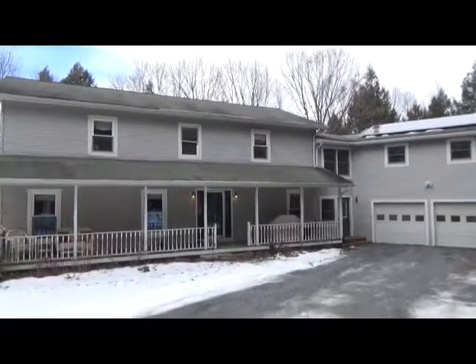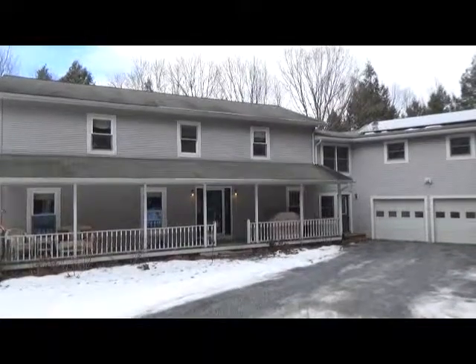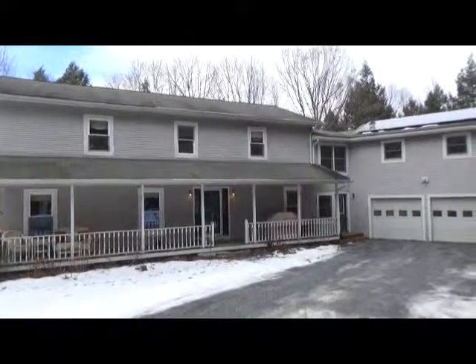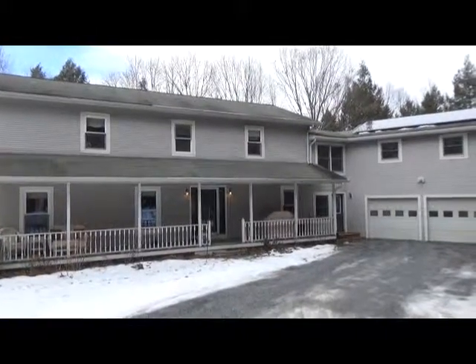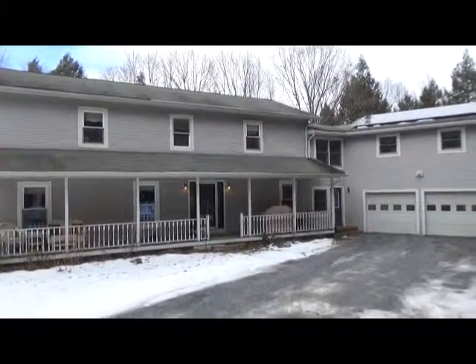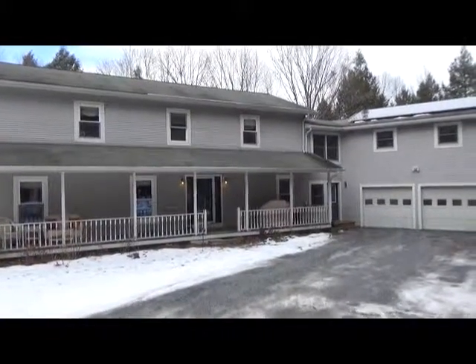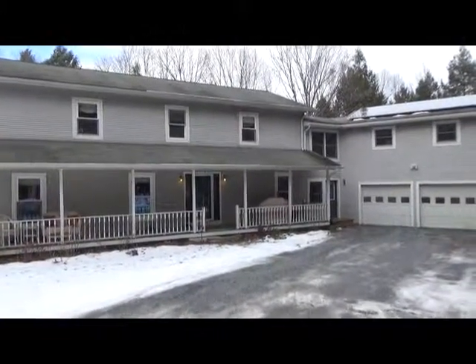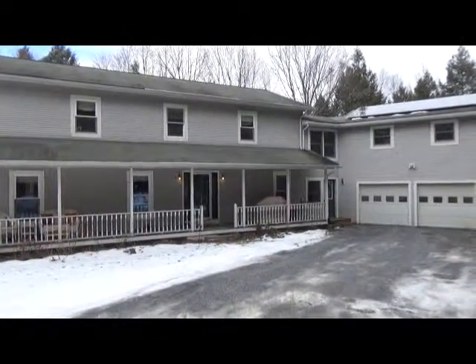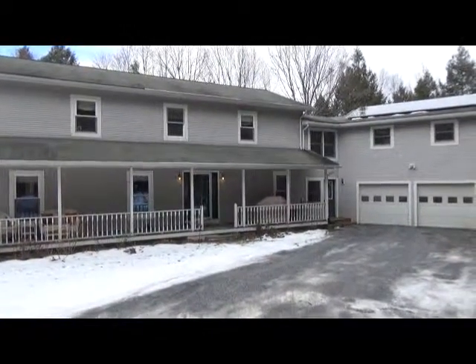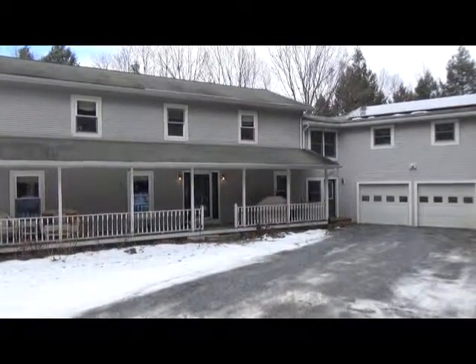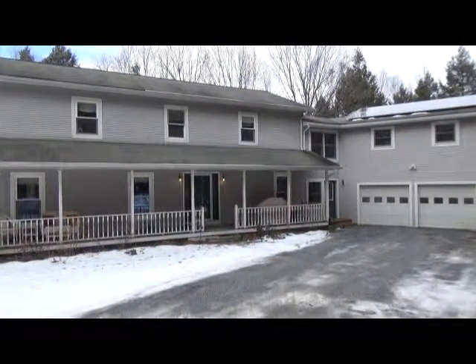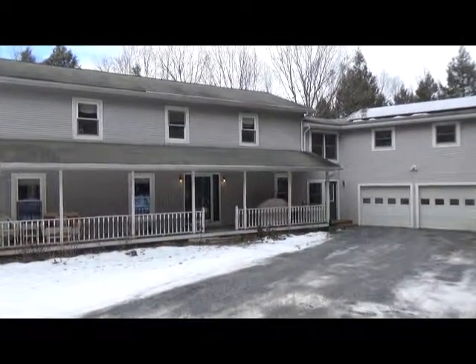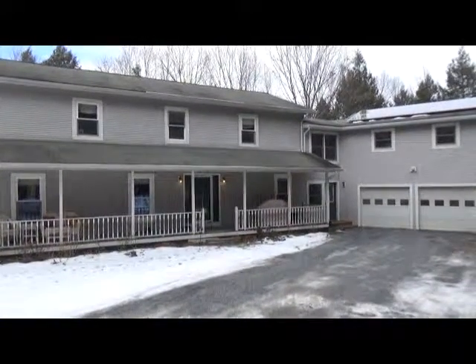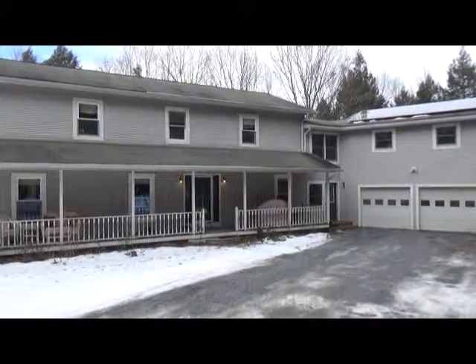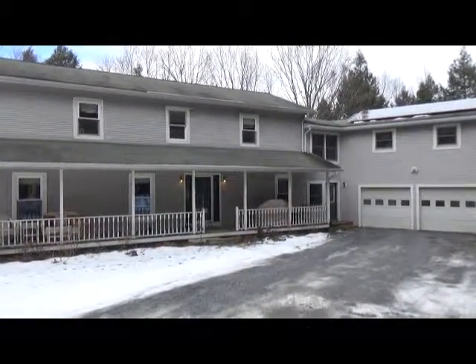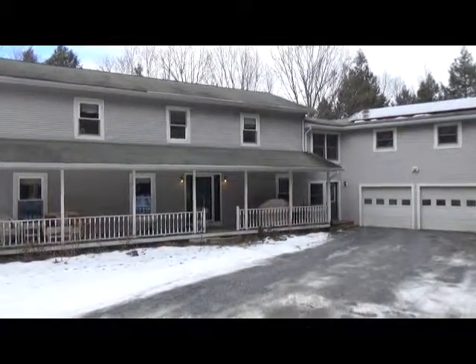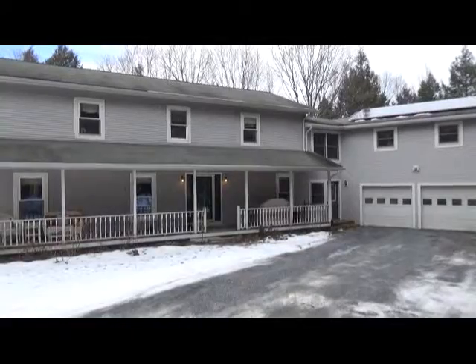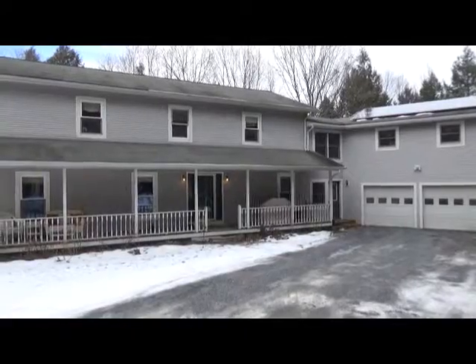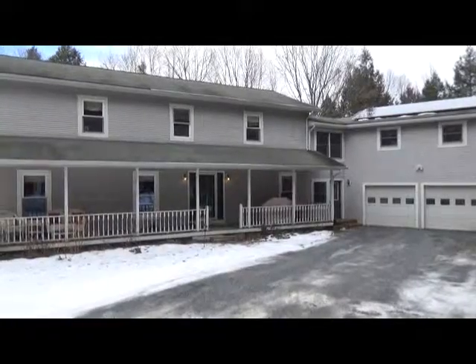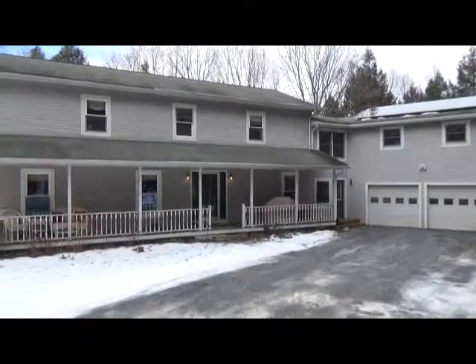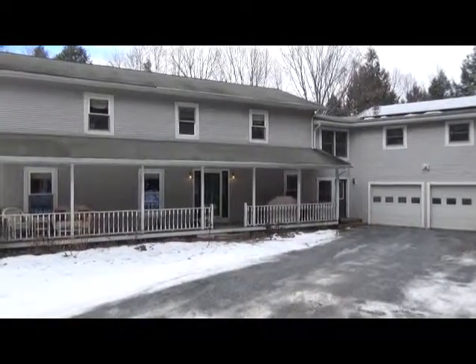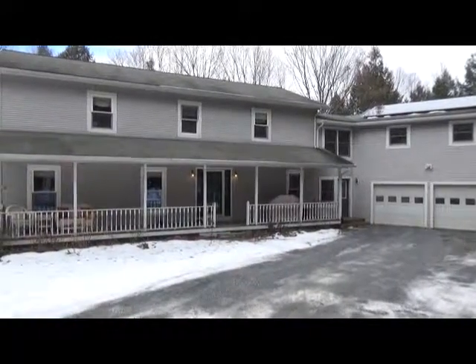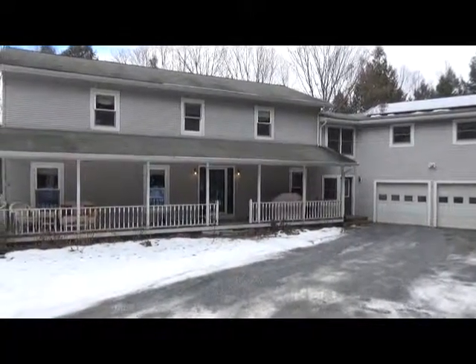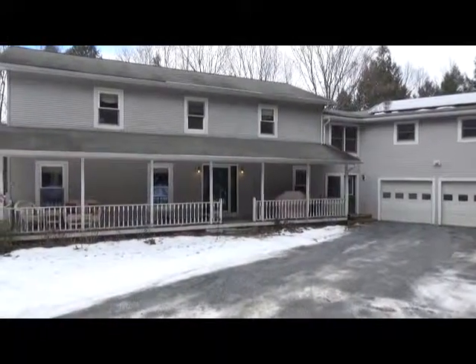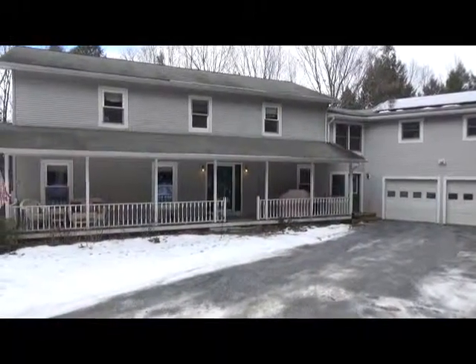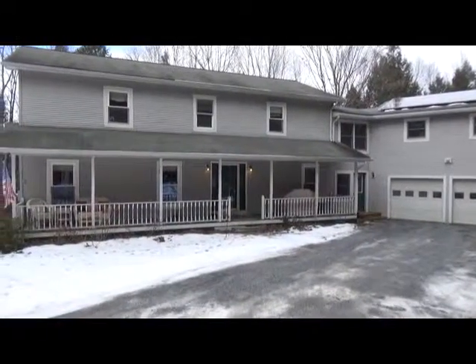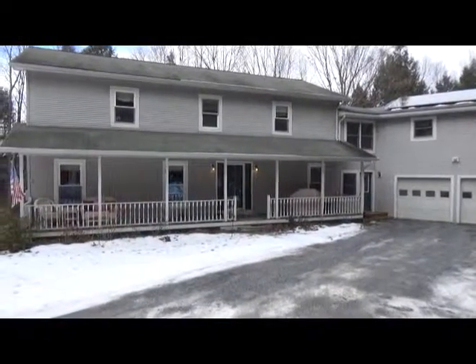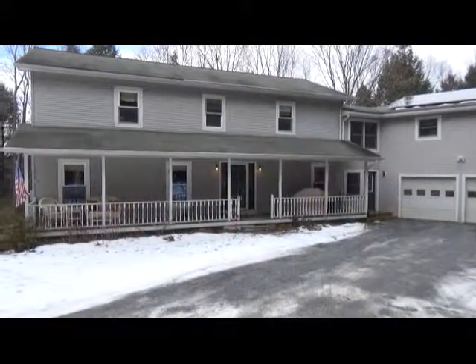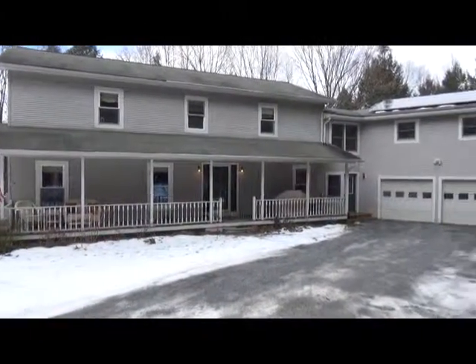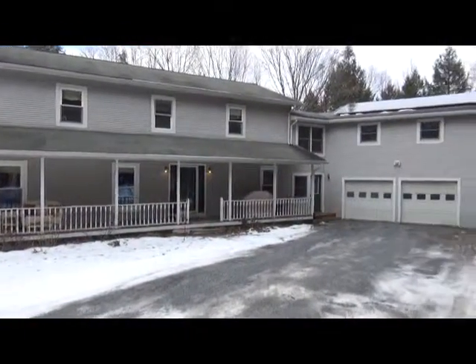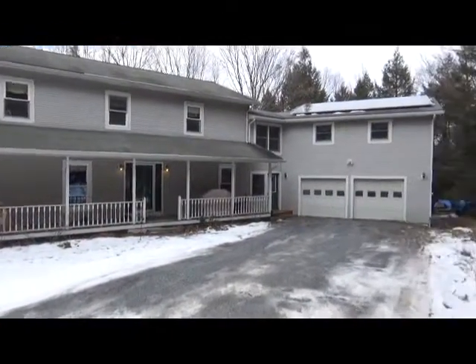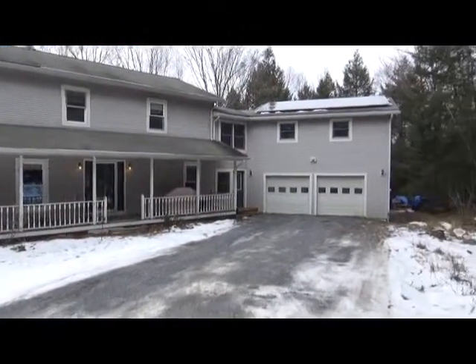We're here at 155 Lewis Creek Drive in Ferrisburg to take a look at this beautiful colonial home. Let's go ahead and take a look inside.